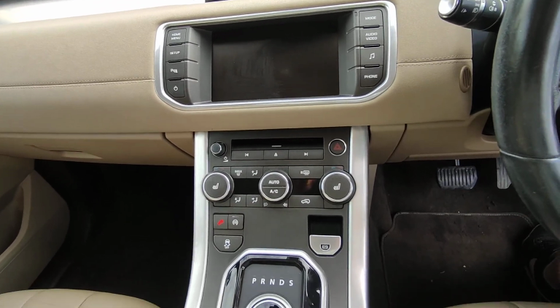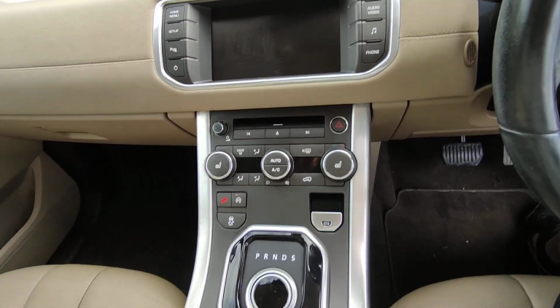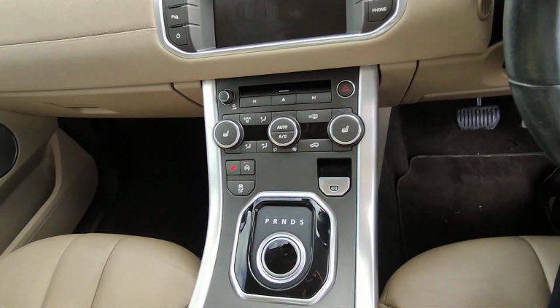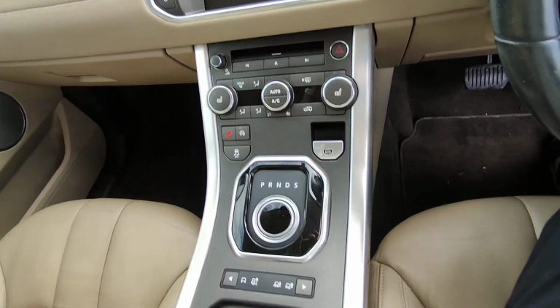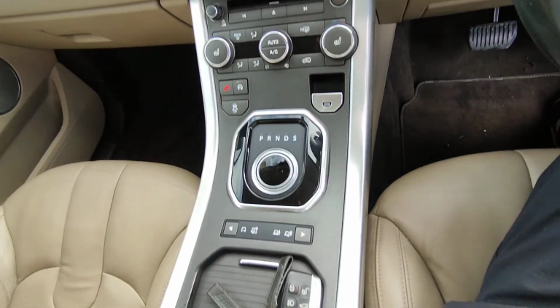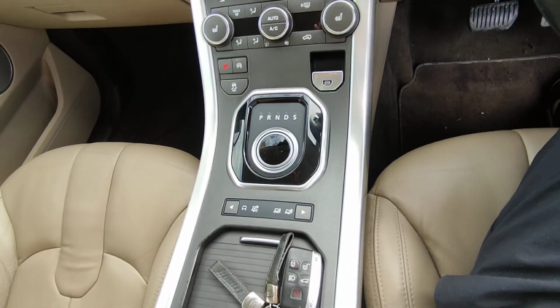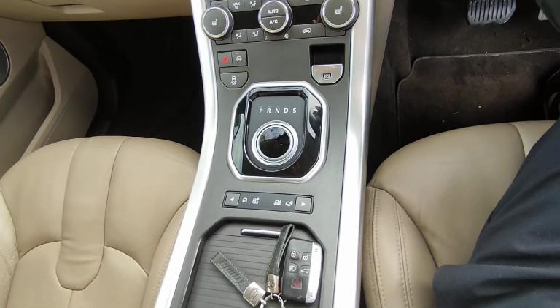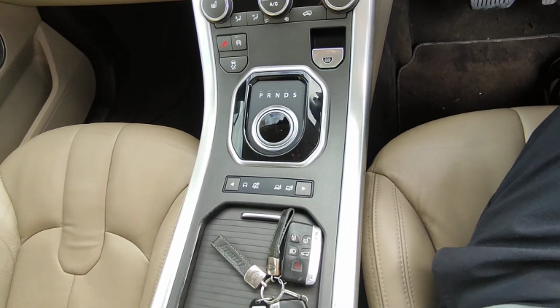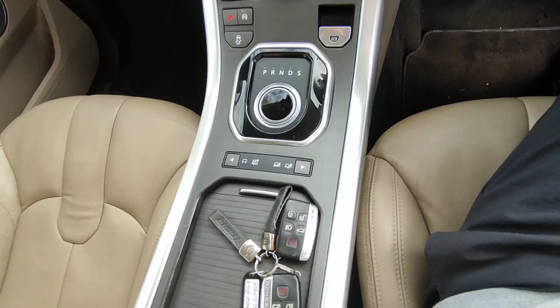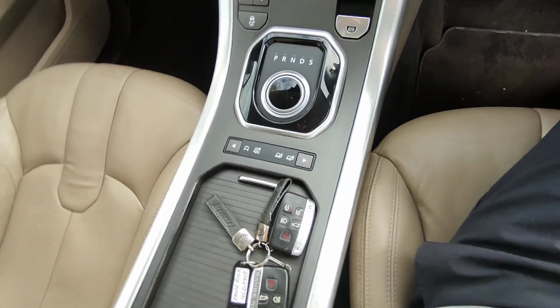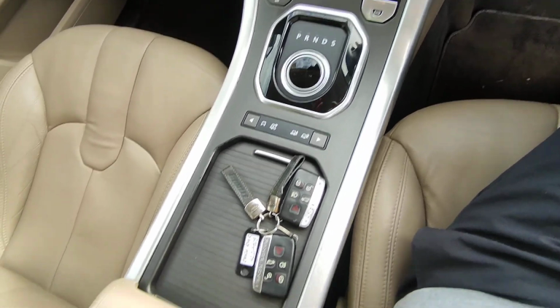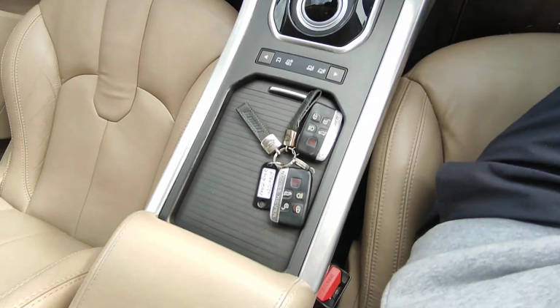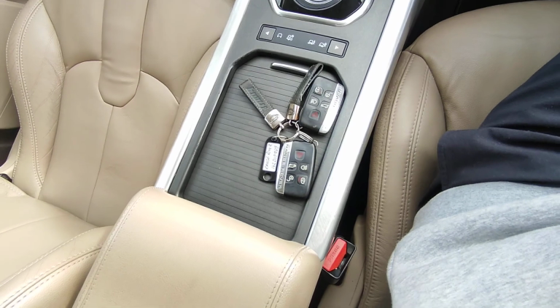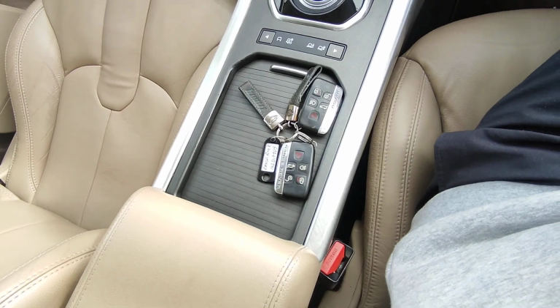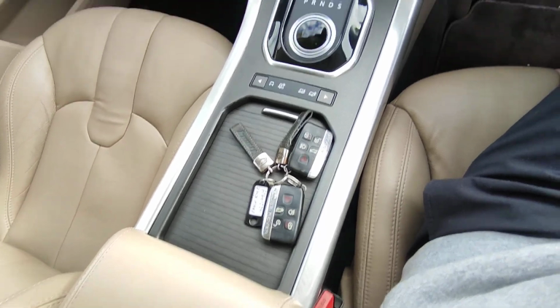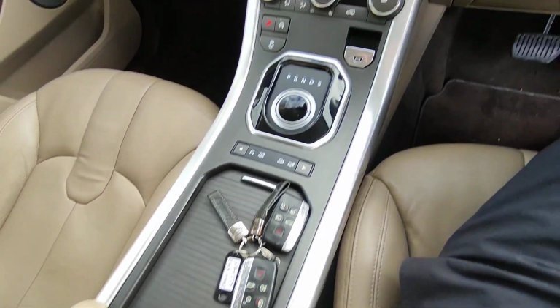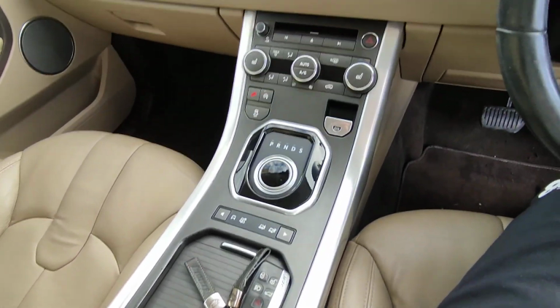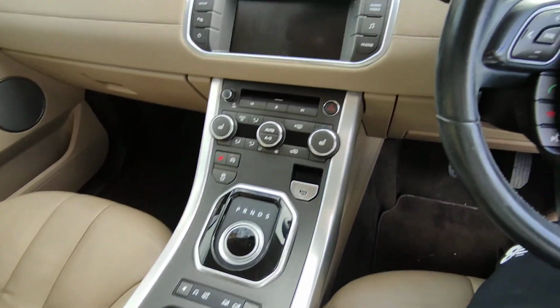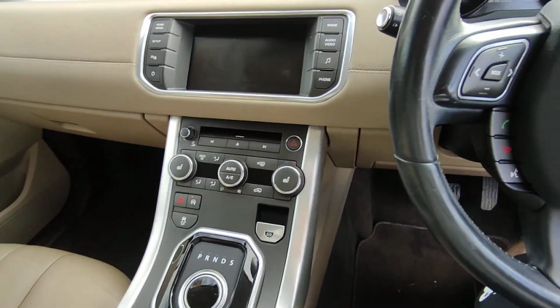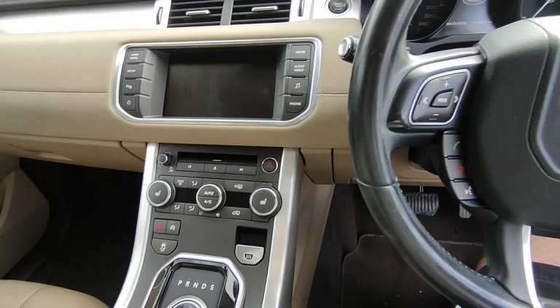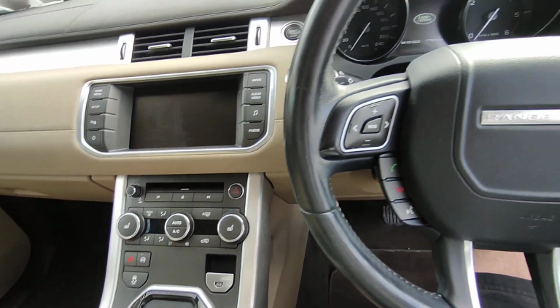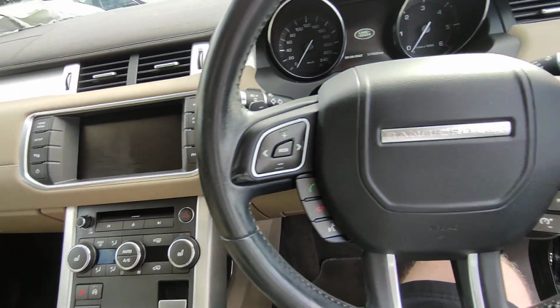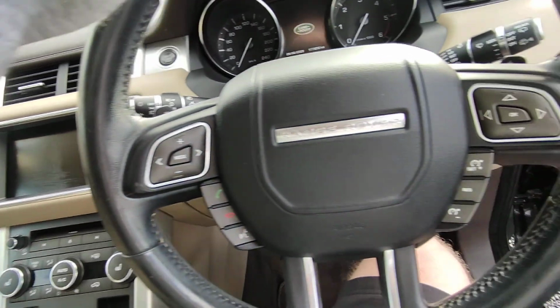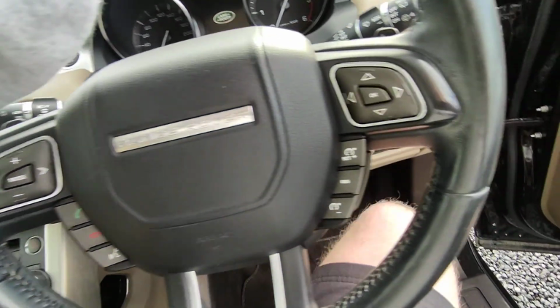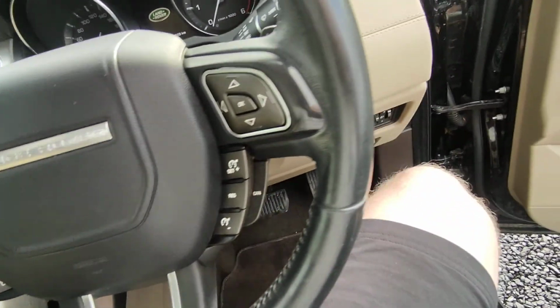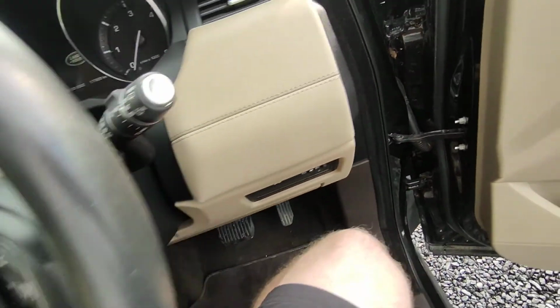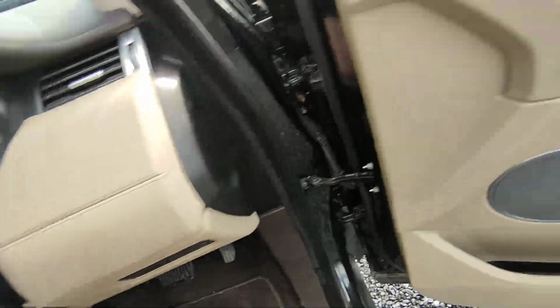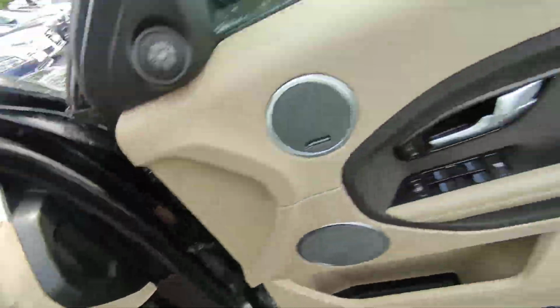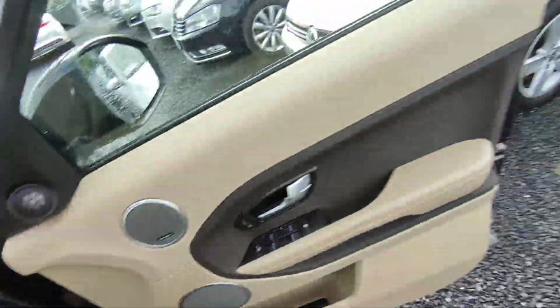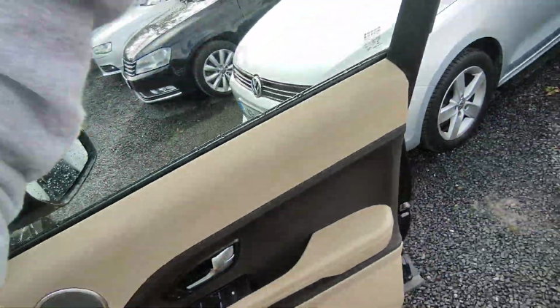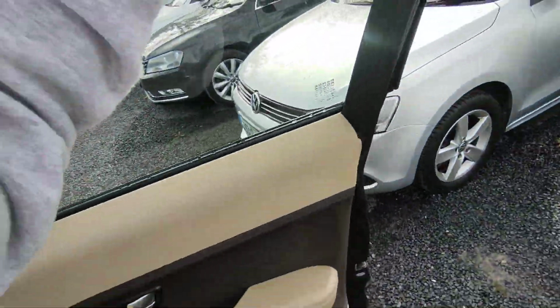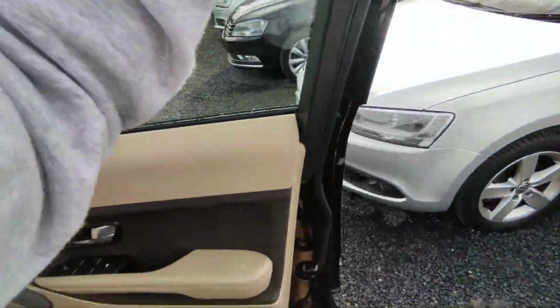Aircon, sat nav. Comes with two keys. There's a full service history, the car comes fully serviced. There's 177,000 kilometres on the clock.